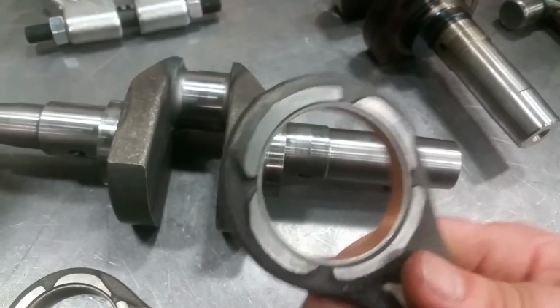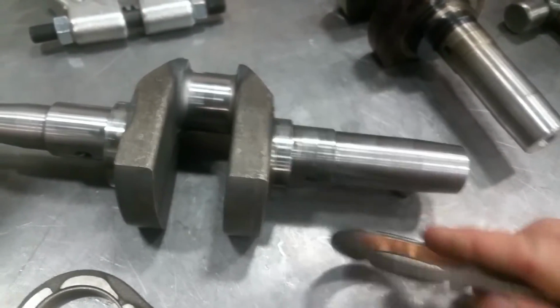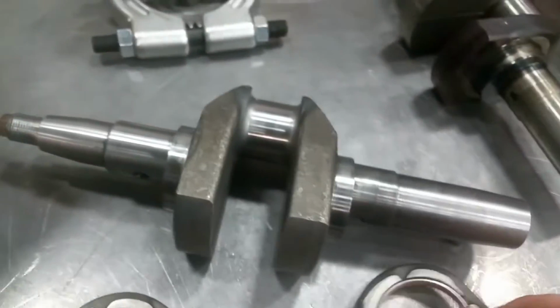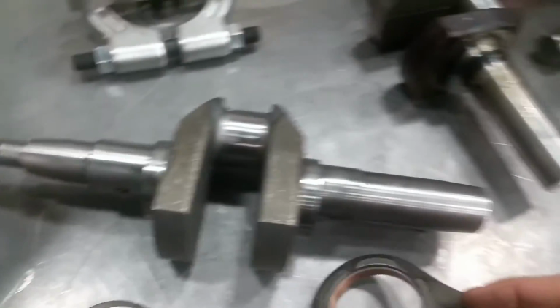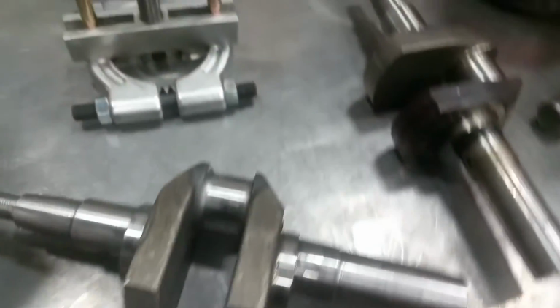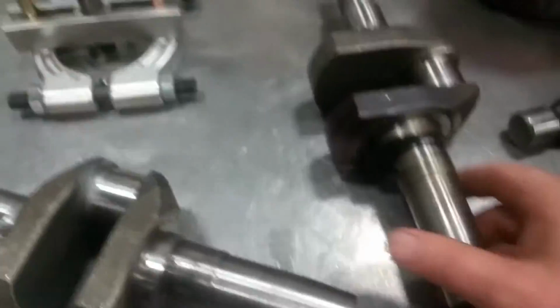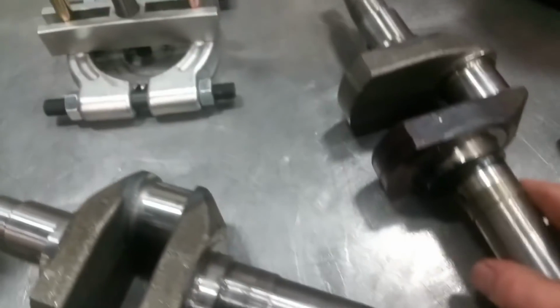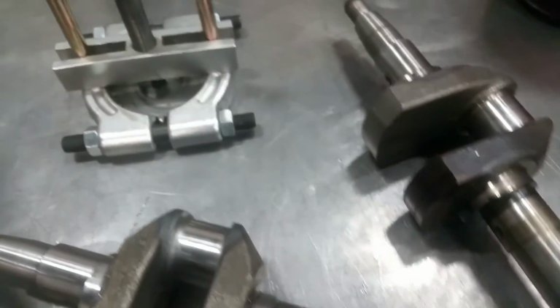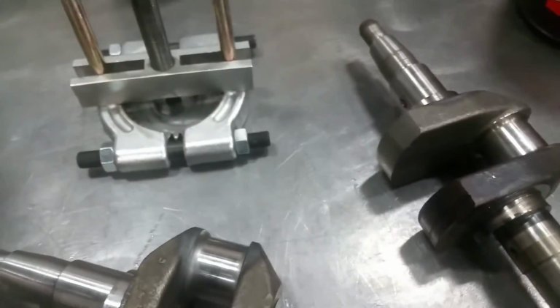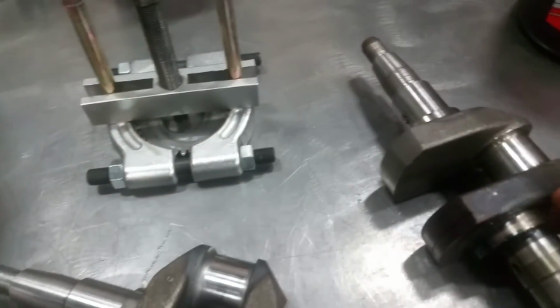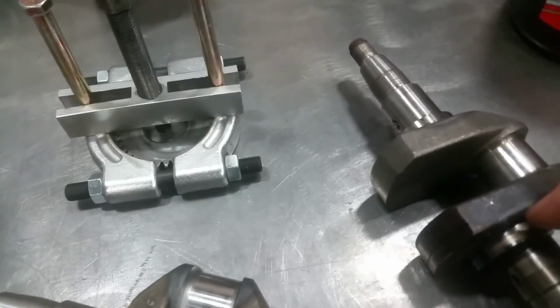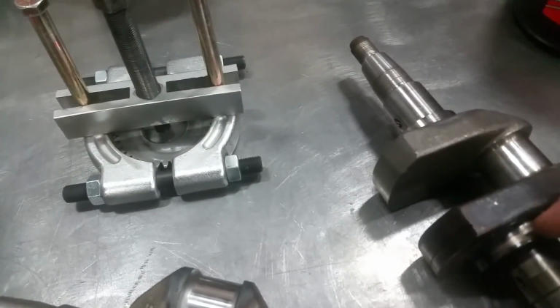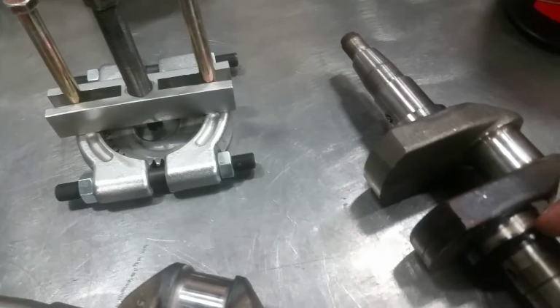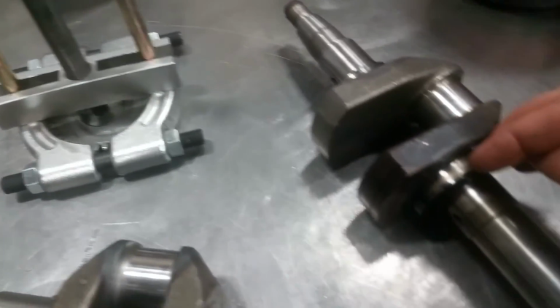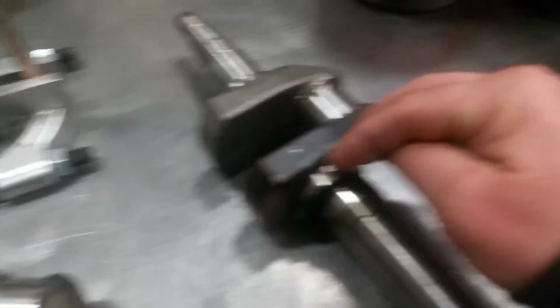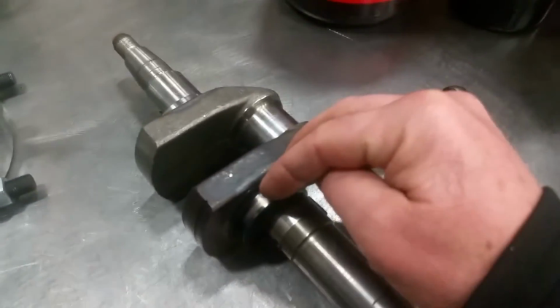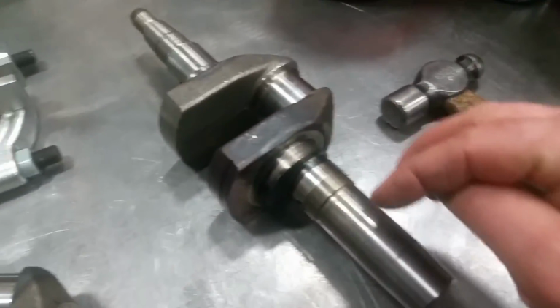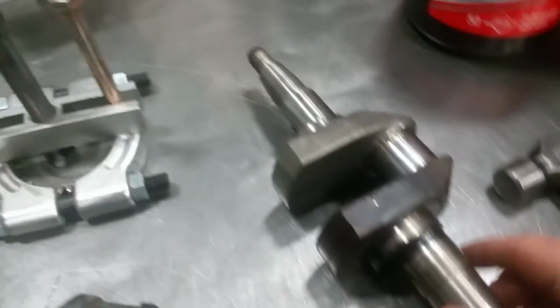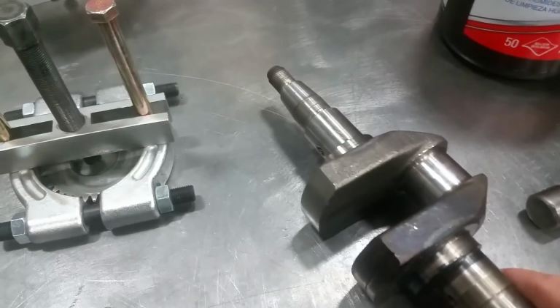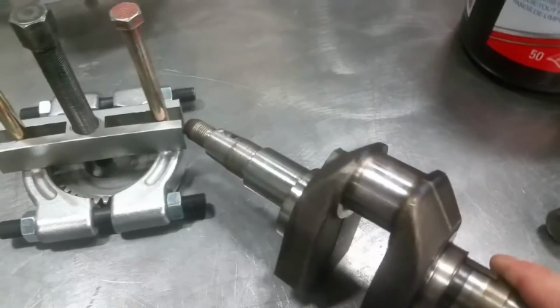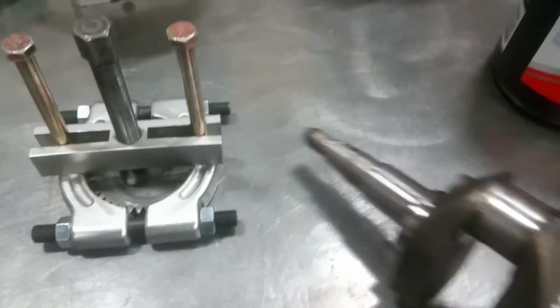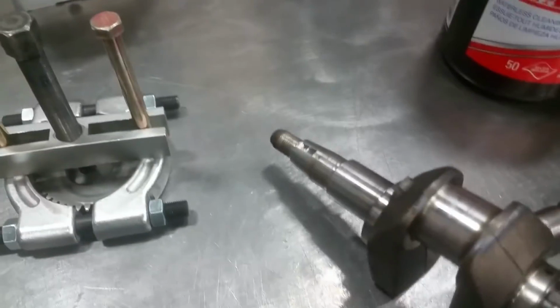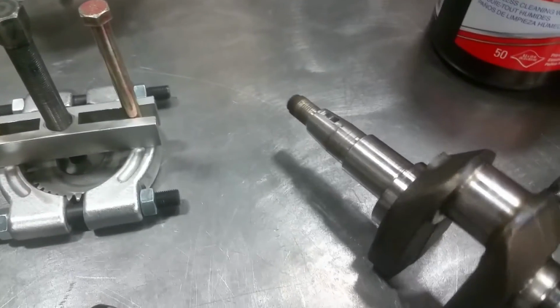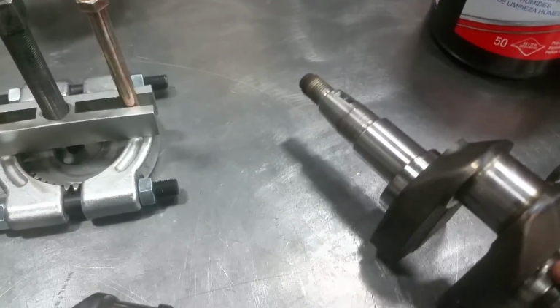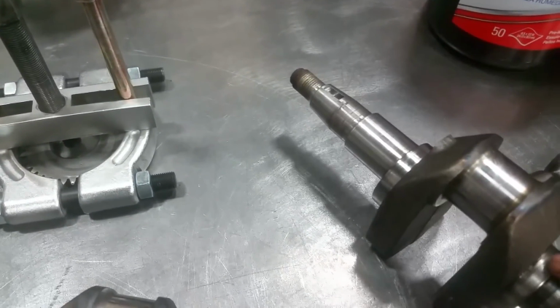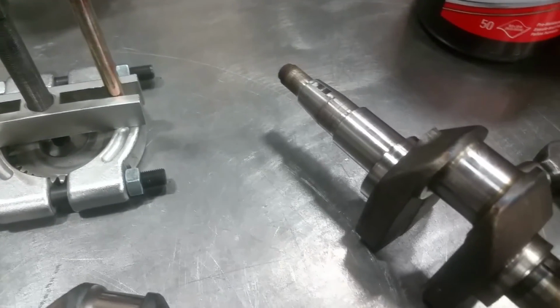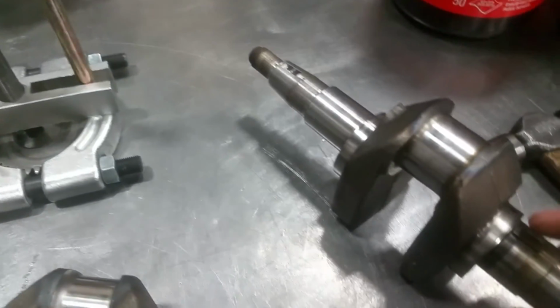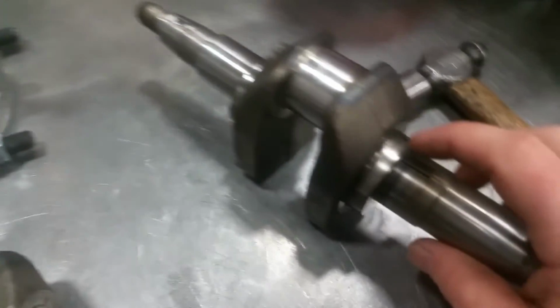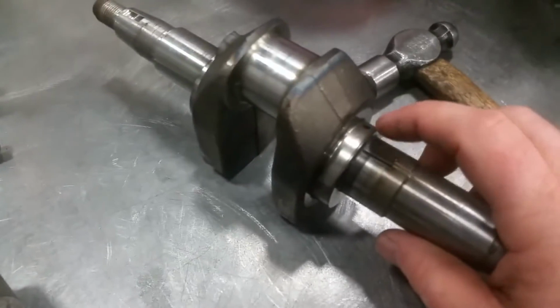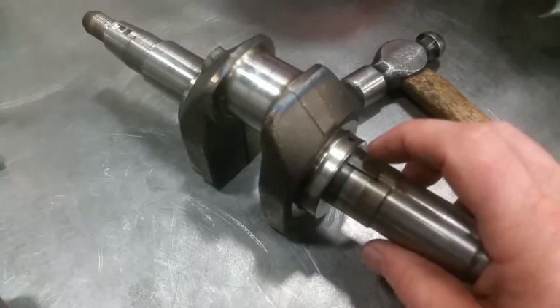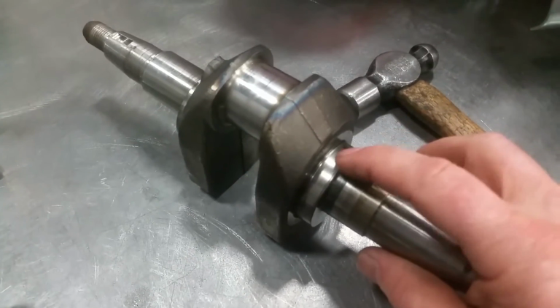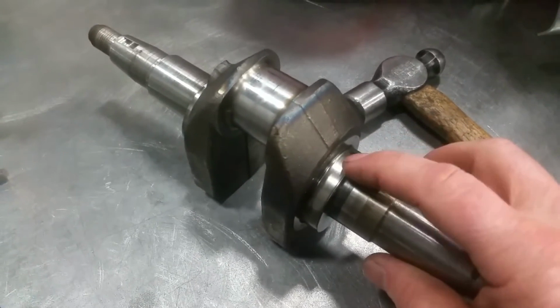As we mentioned in the last video, if you pulled the link arm itself off, you could damage it because of the little woodruff key that sits here.